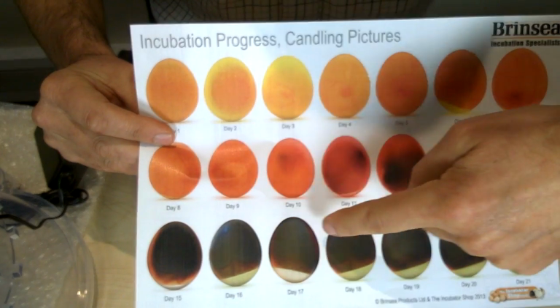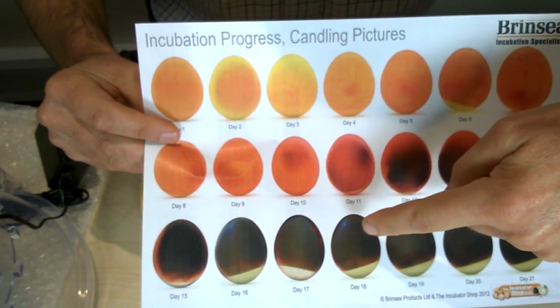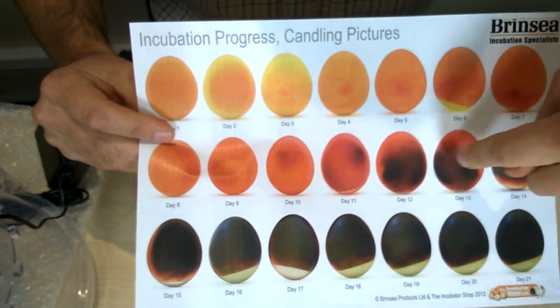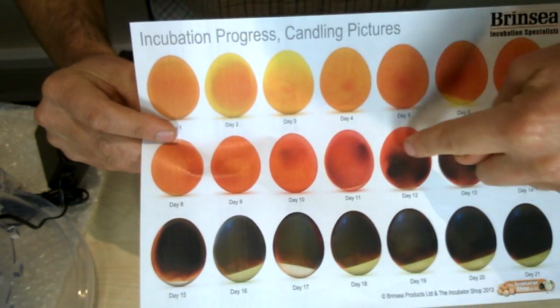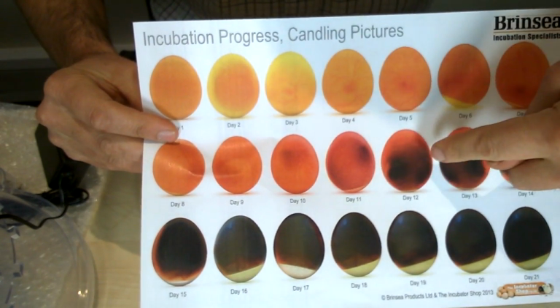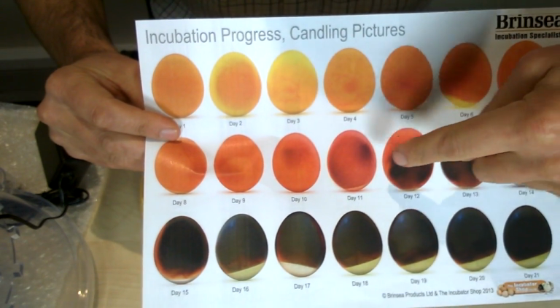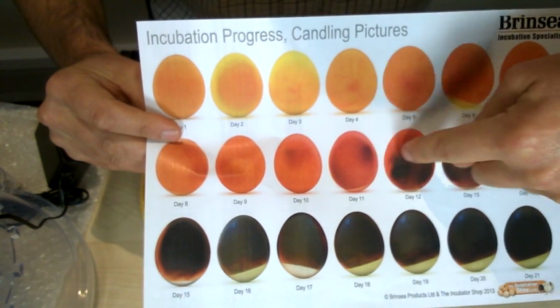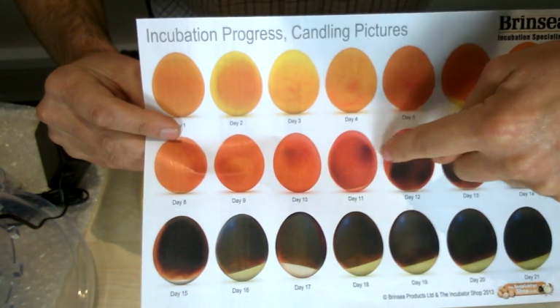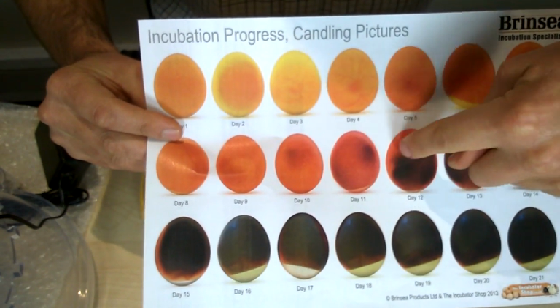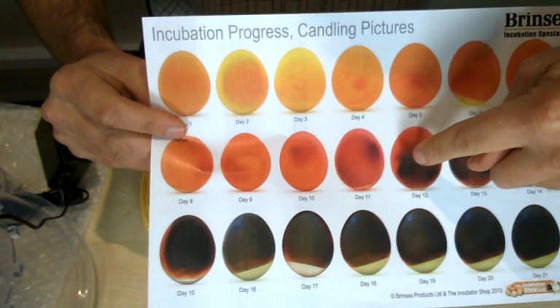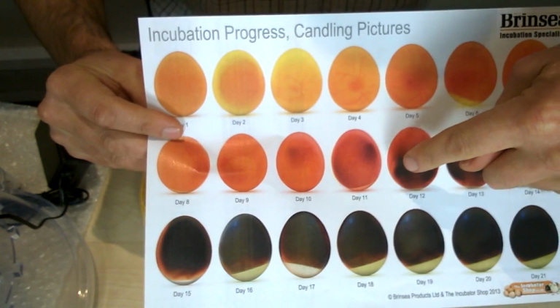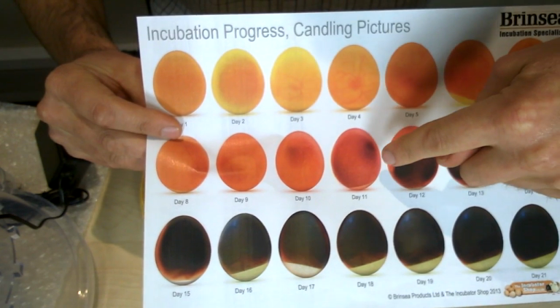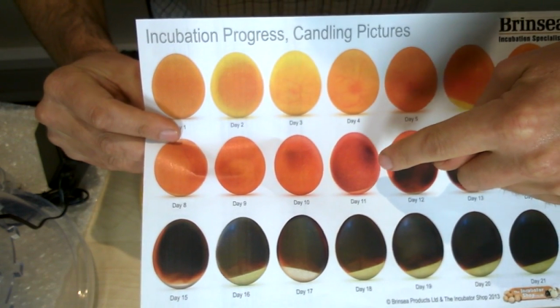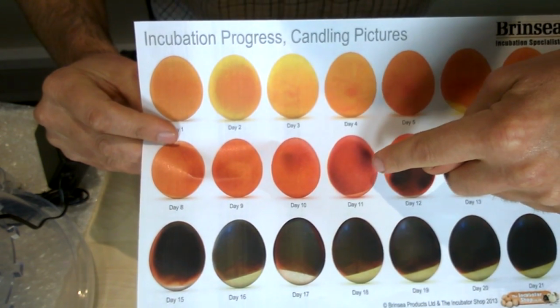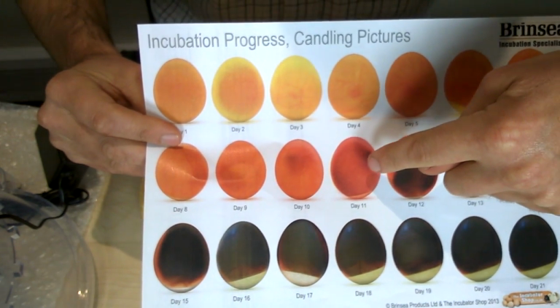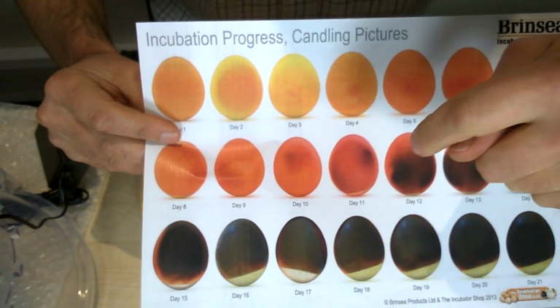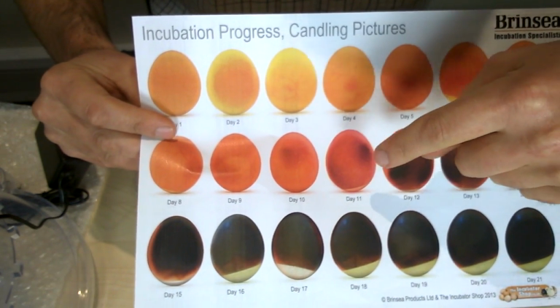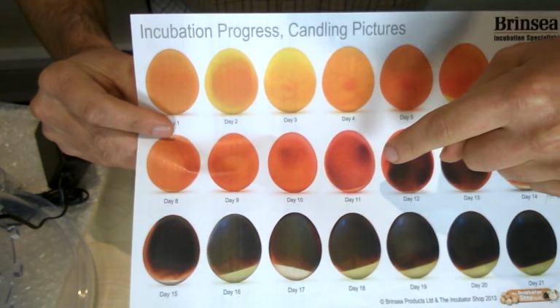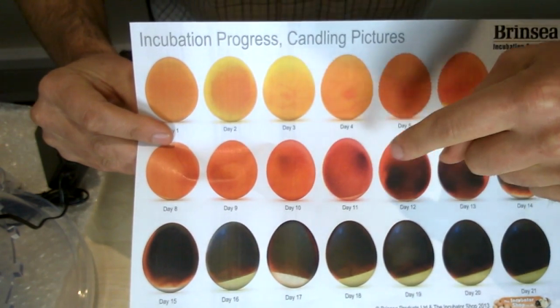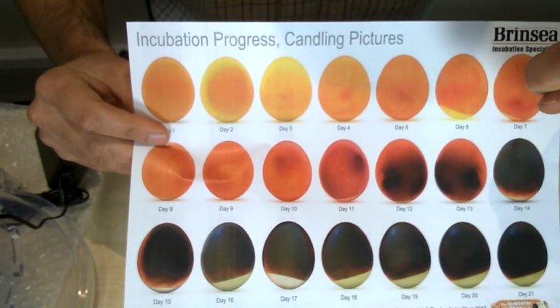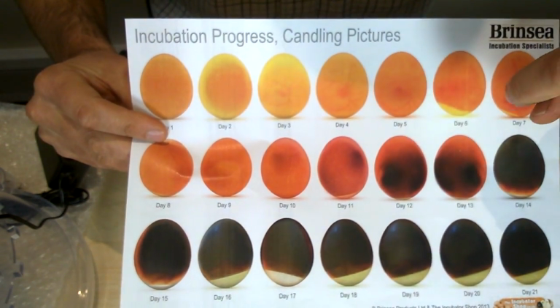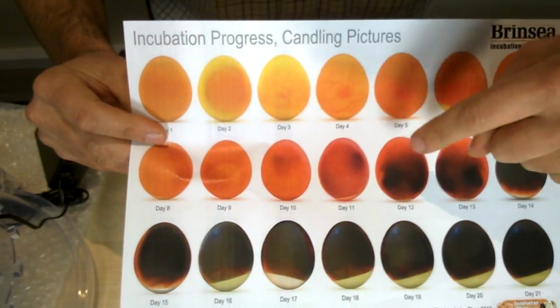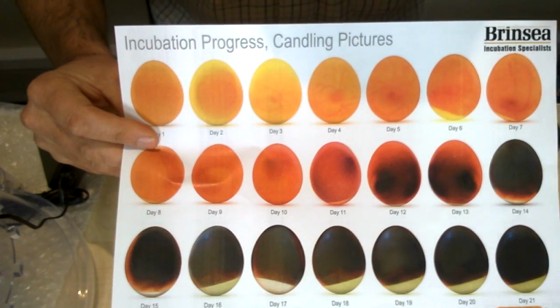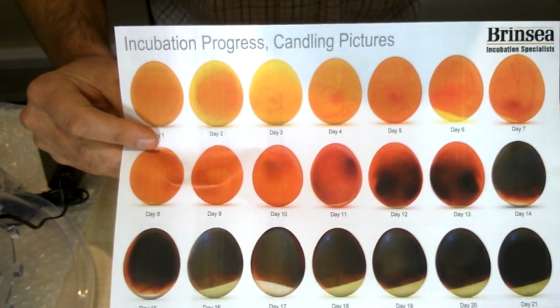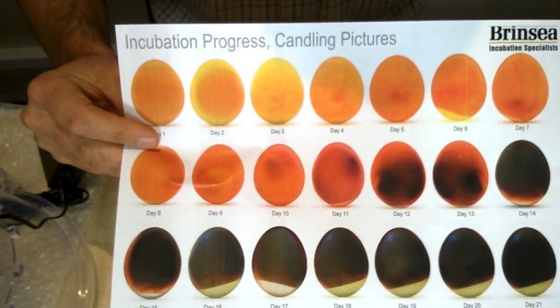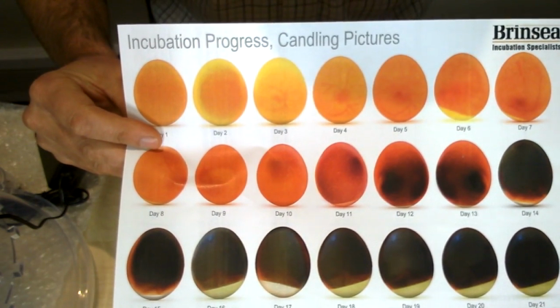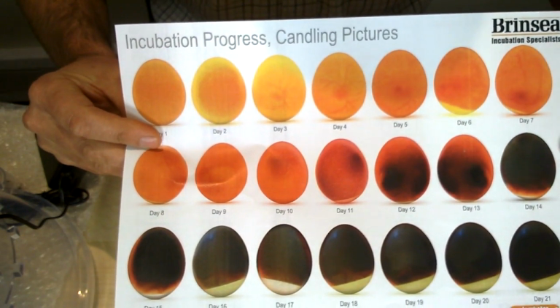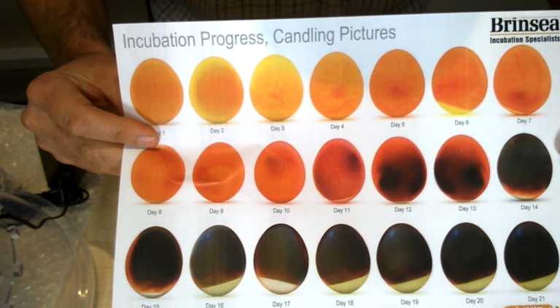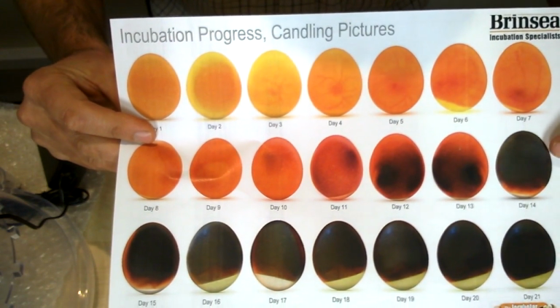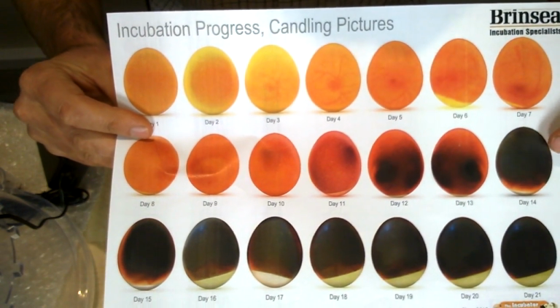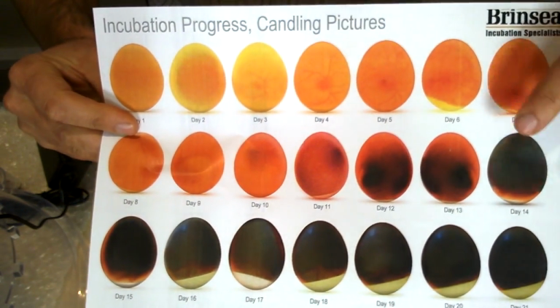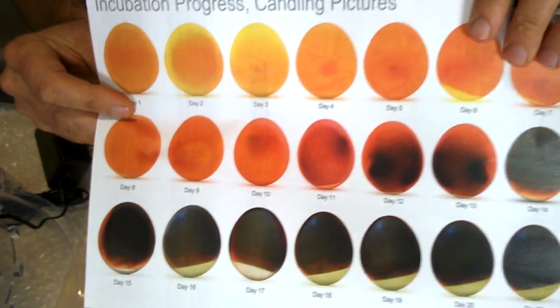As time progresses, that mass becomes darker and darker and we know we have viable eggs. If we're not beginning to see this at day 11 — probably with a little heartbeat as well — then chances are we haven't got a viable egg and we need to take them out of the incubator.